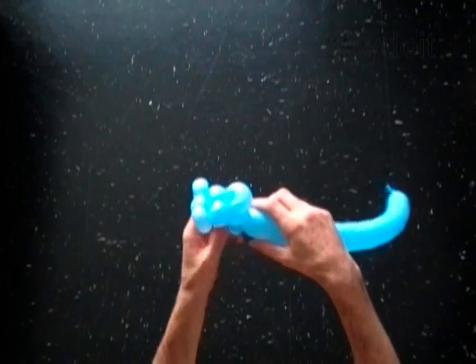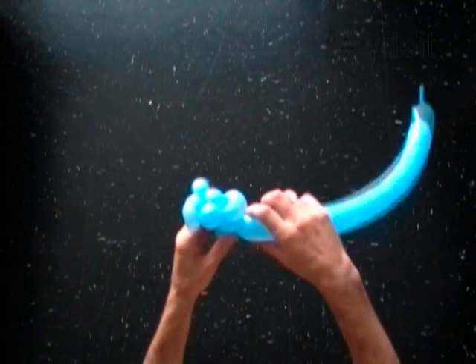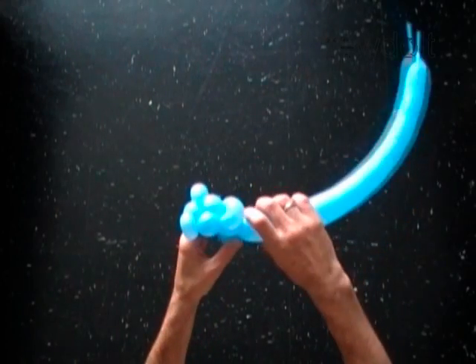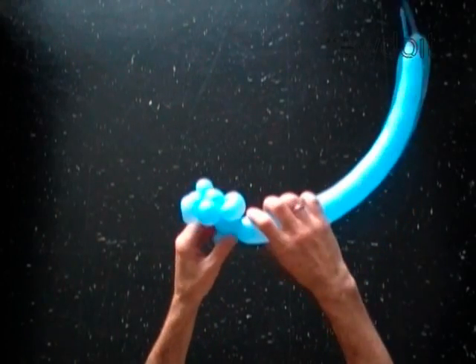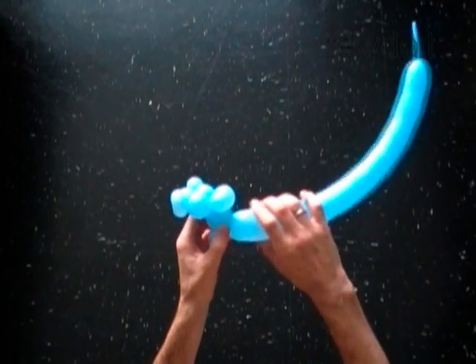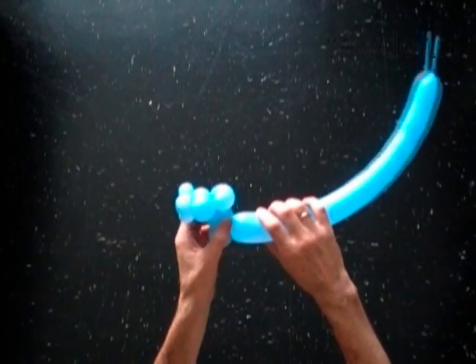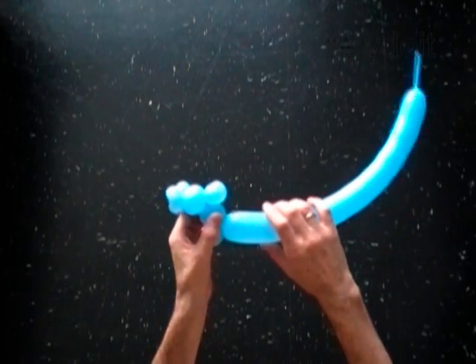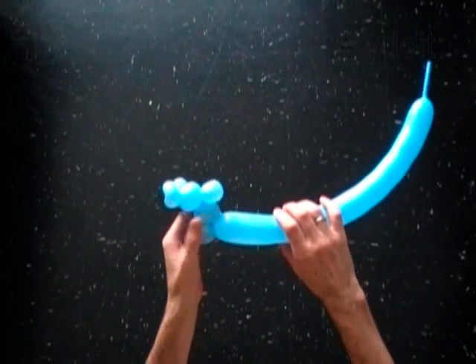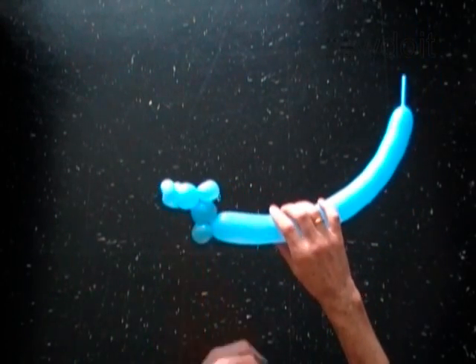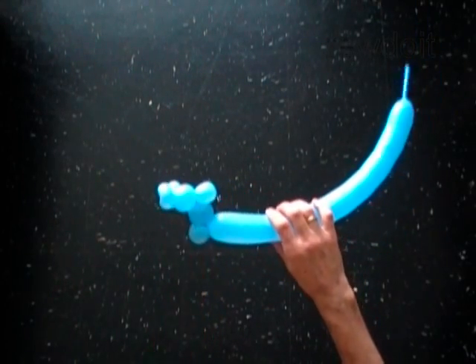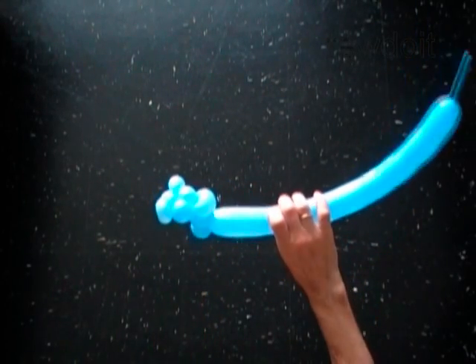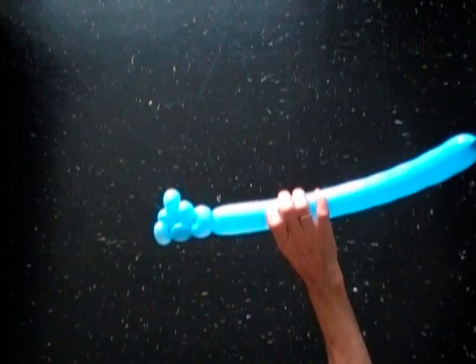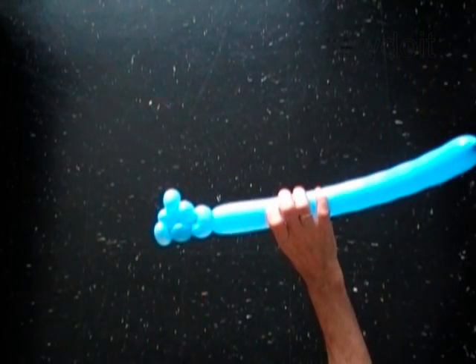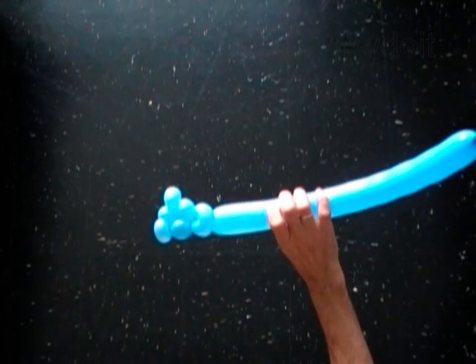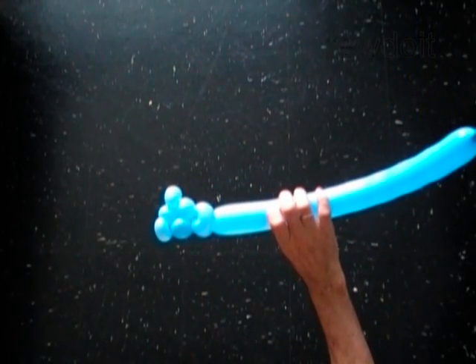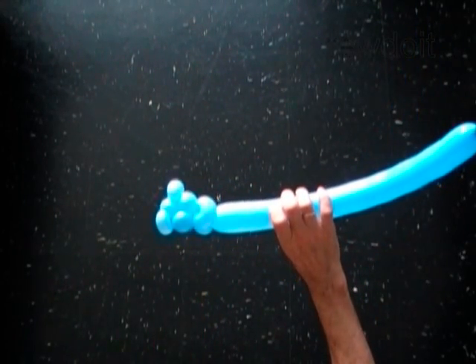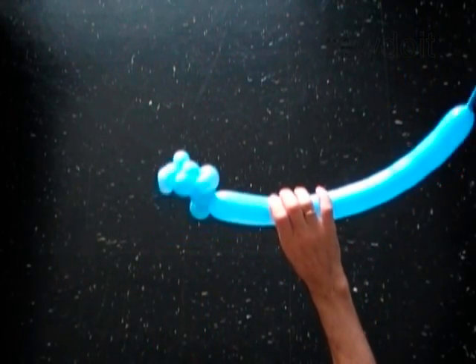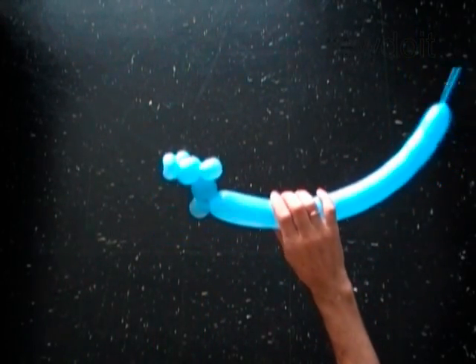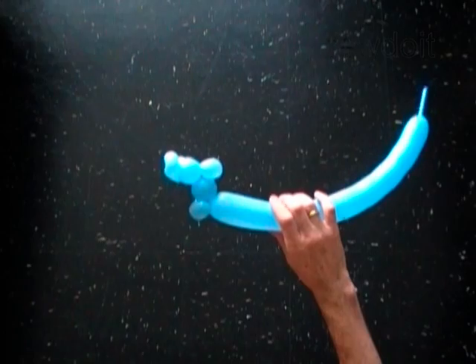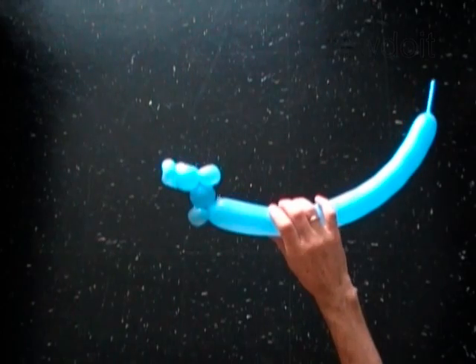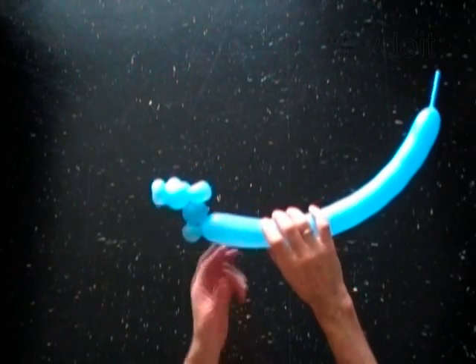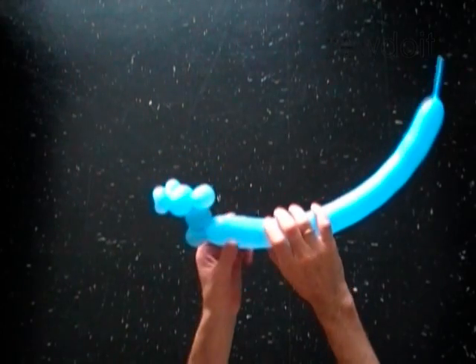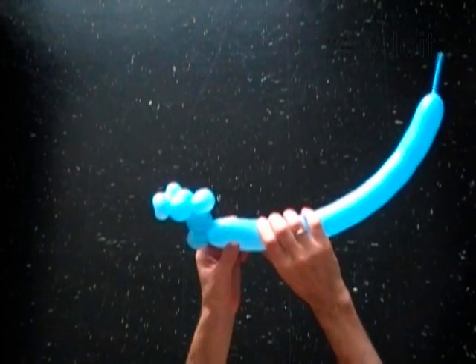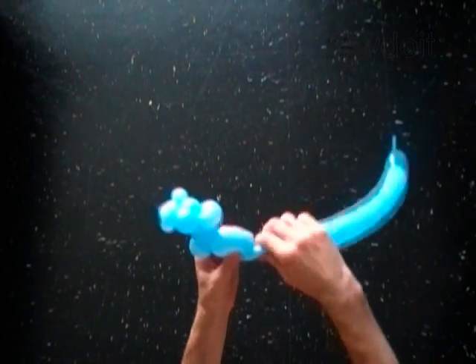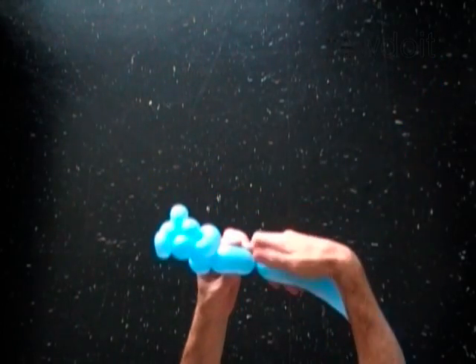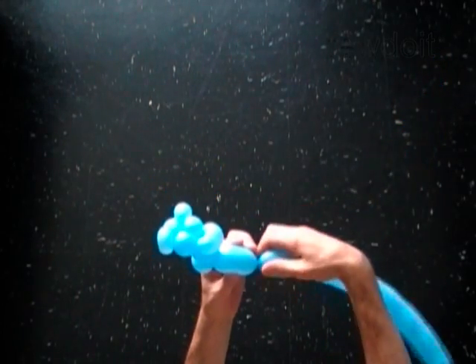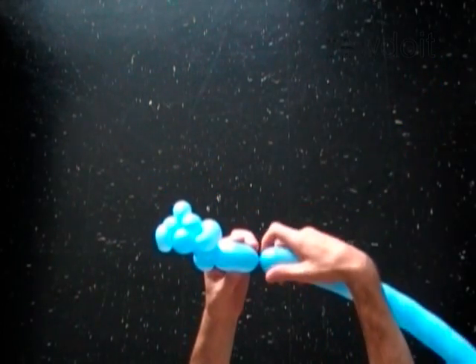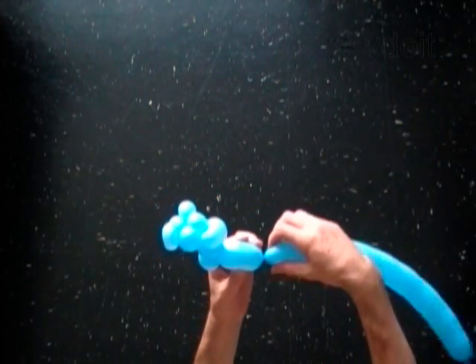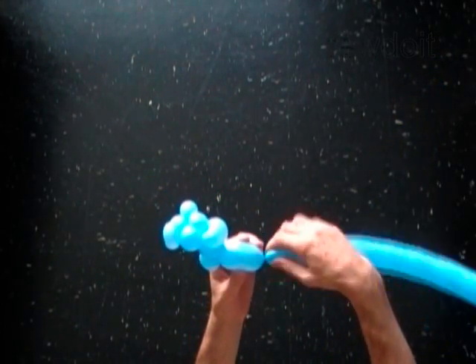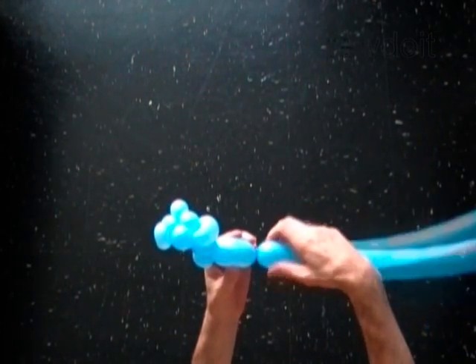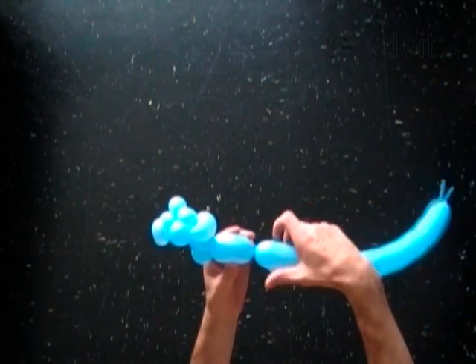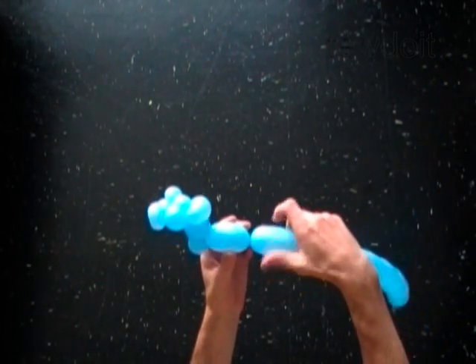You have made the tail of the airplane. With the ninth 4-inch bubble — it is the body of the airplane.